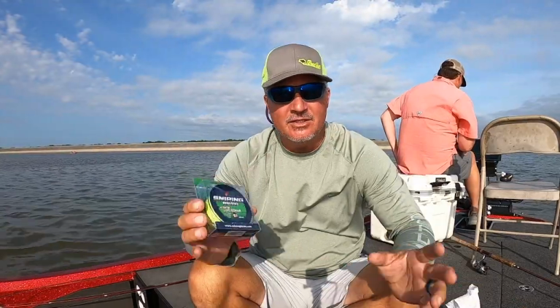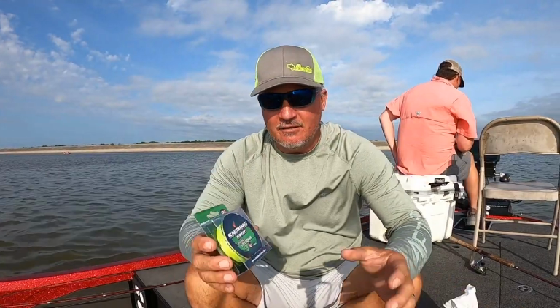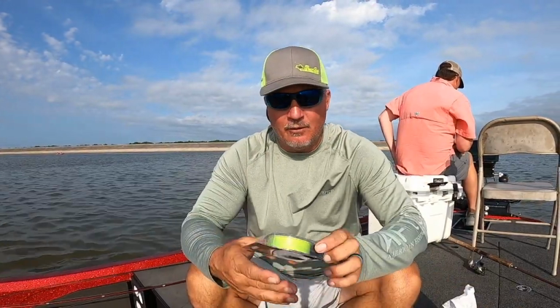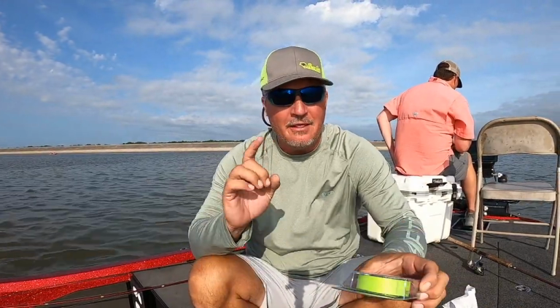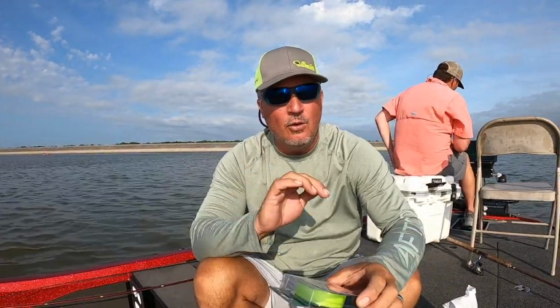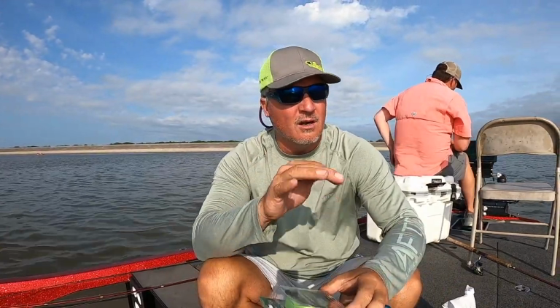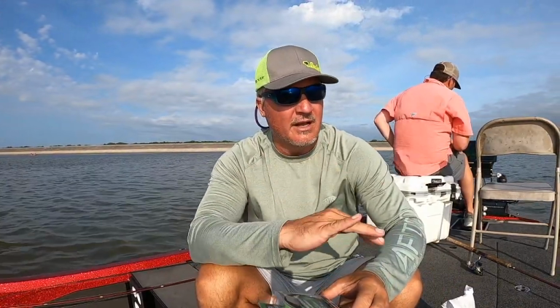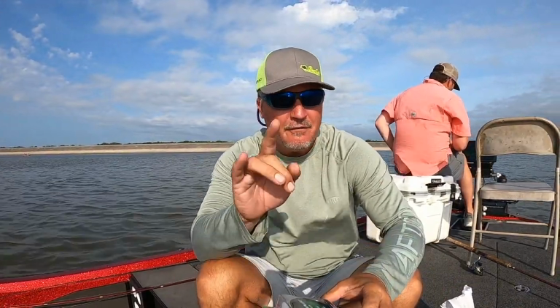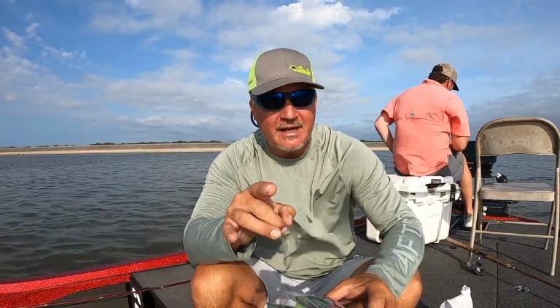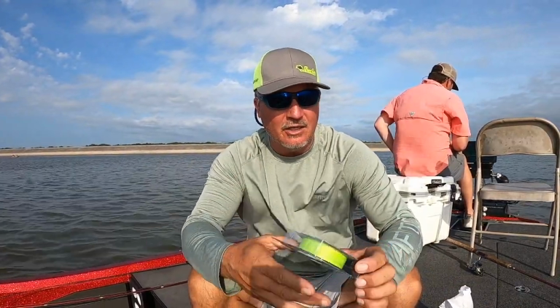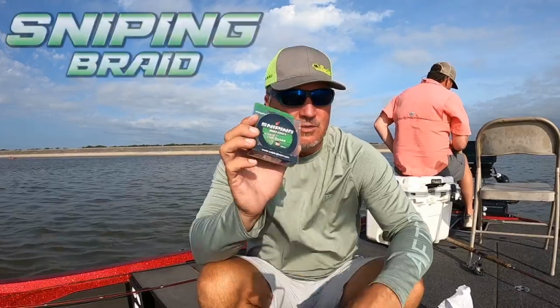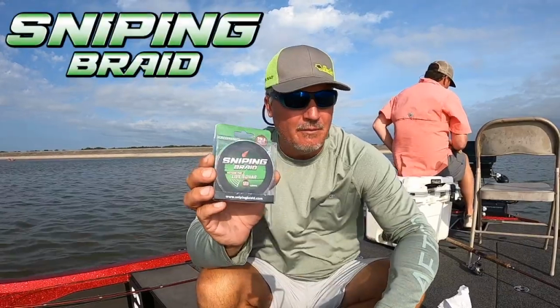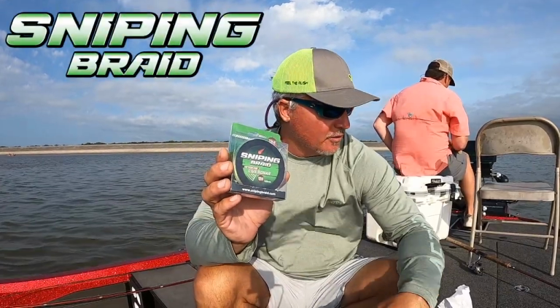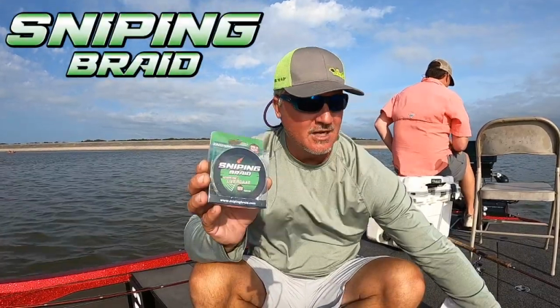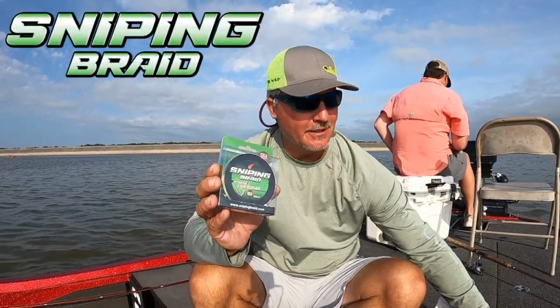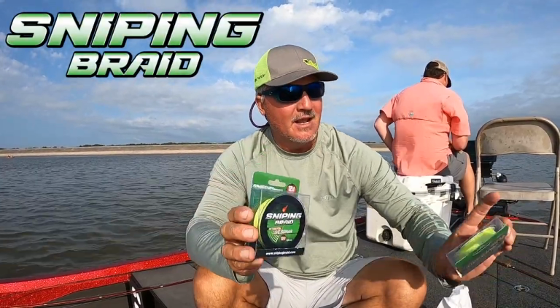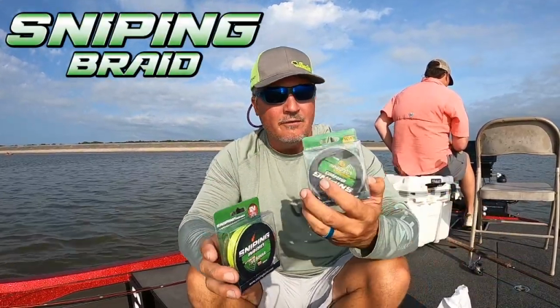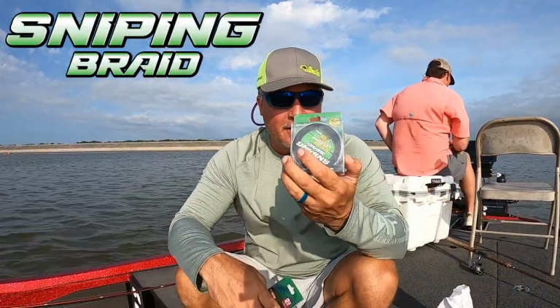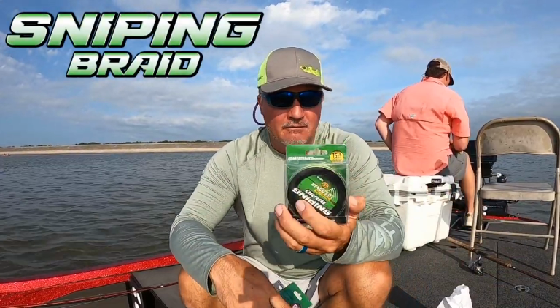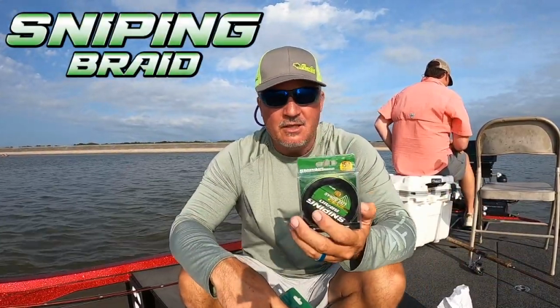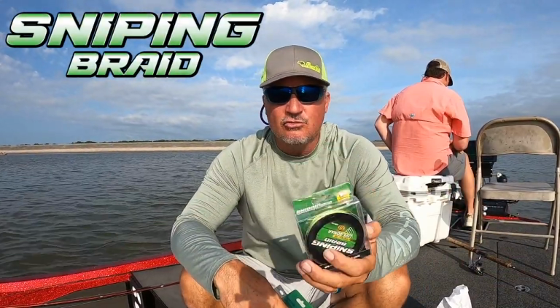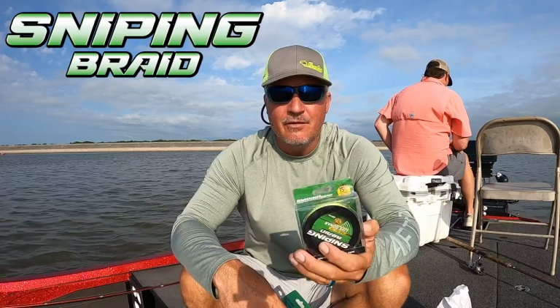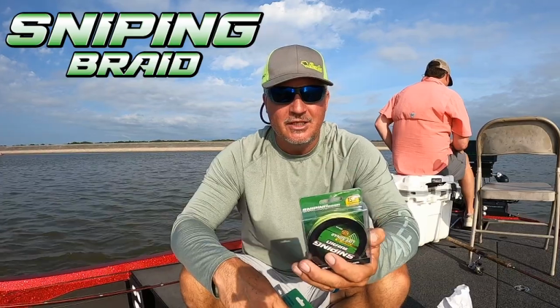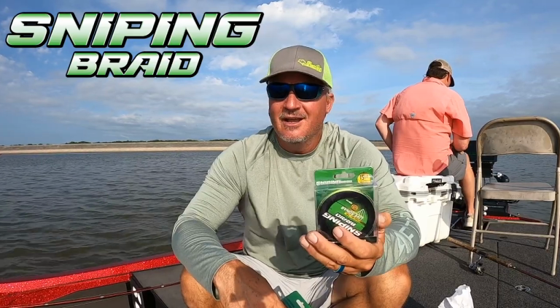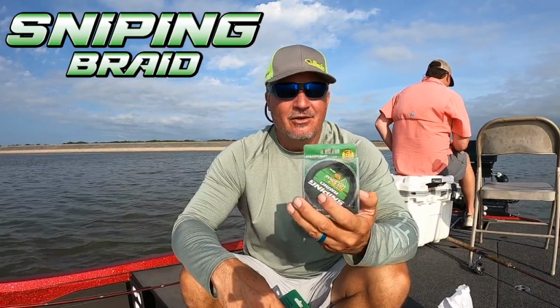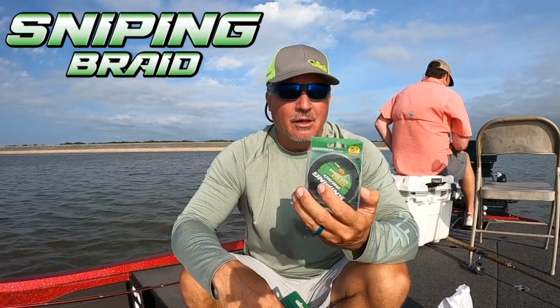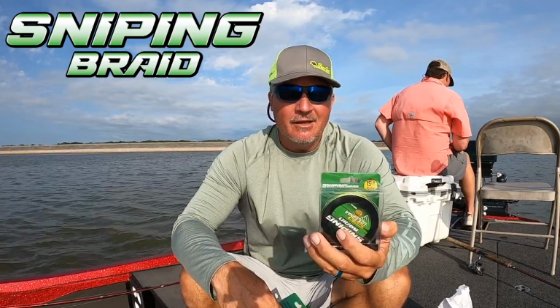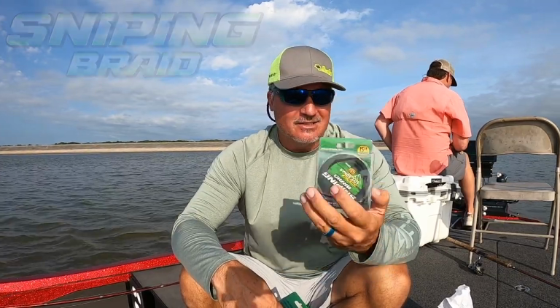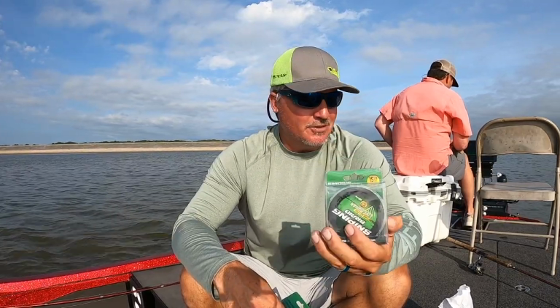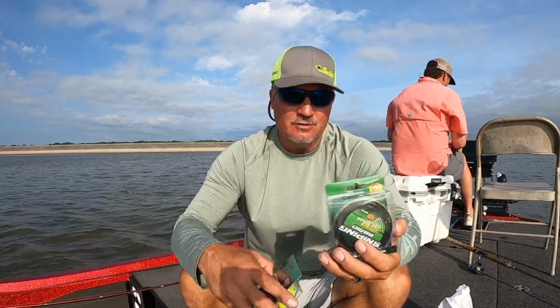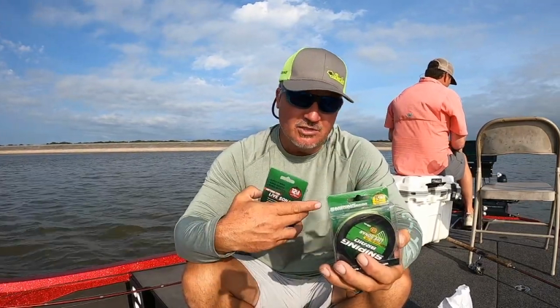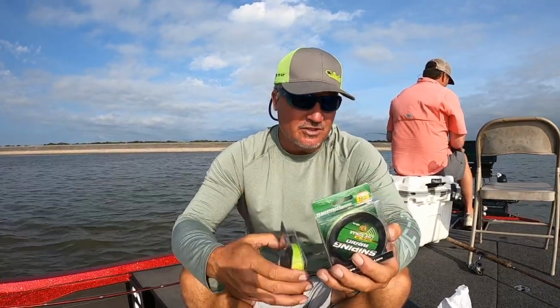I'm going to start right off the bat with what I think you want on Grenada. If you fish Grenada a lot, you're going to want the 12-pound Meteor from Stifle Creek, or the 15-pound. This is great for vertical jigging — you're going to love it. It's super sensitive. It's what JoJo uses.